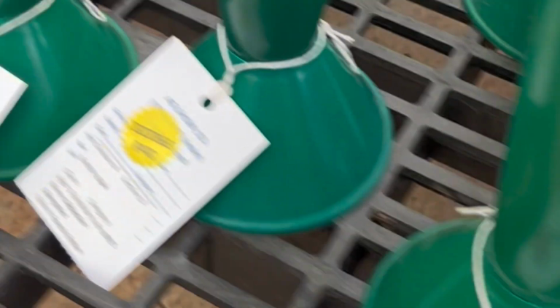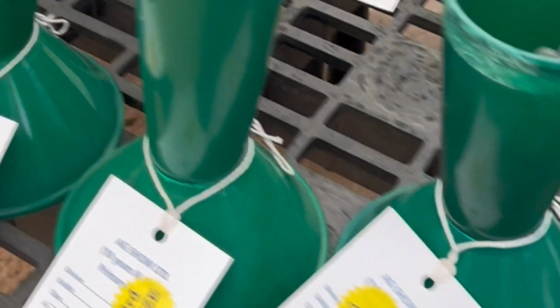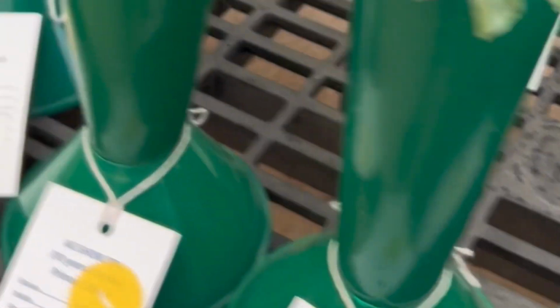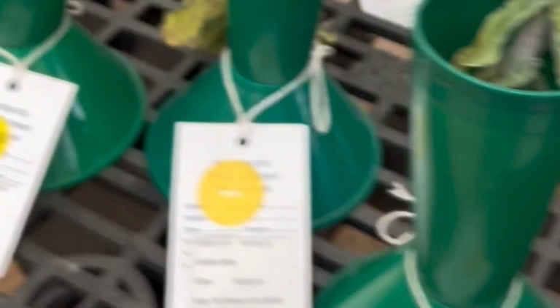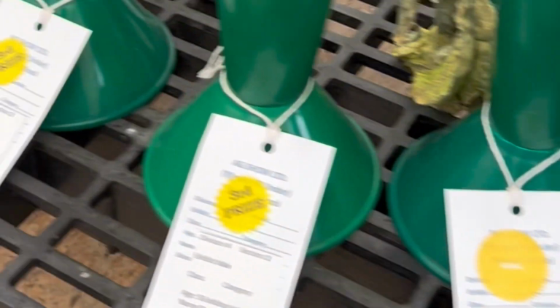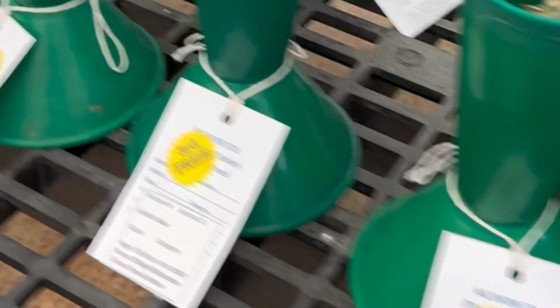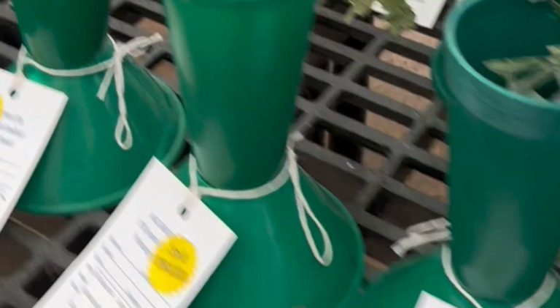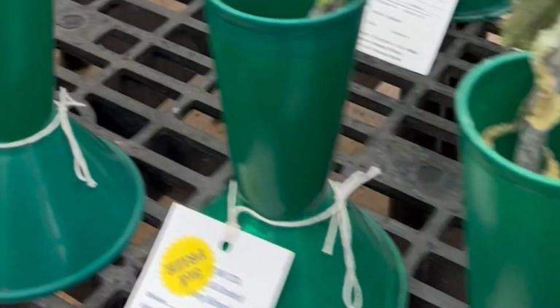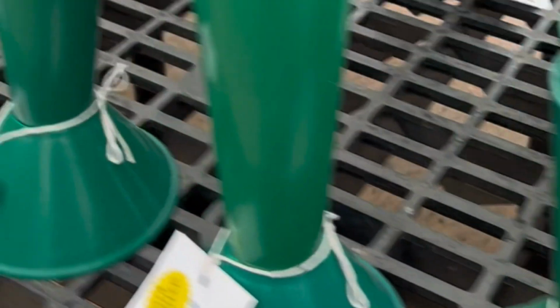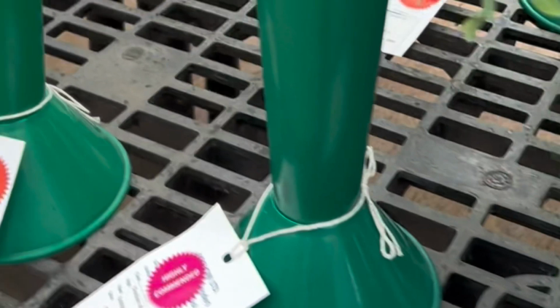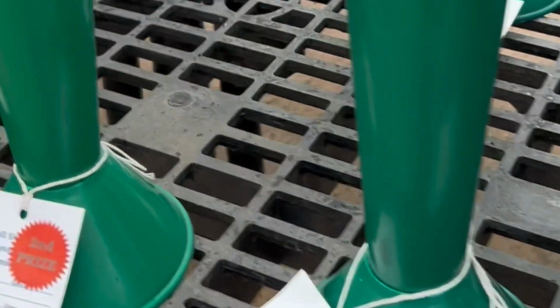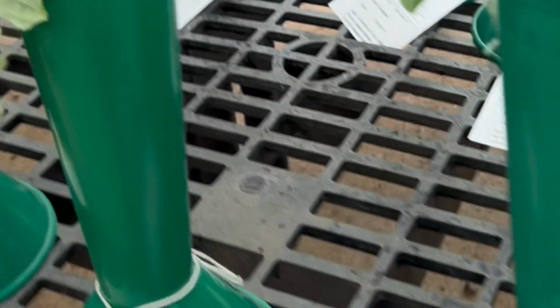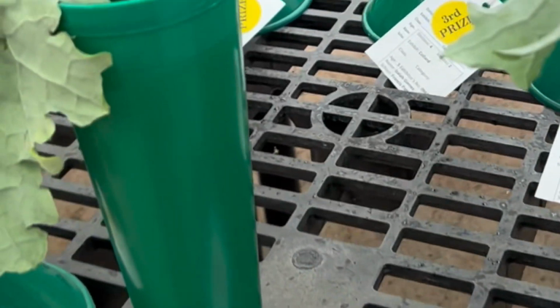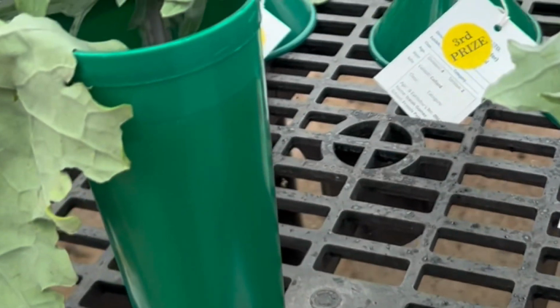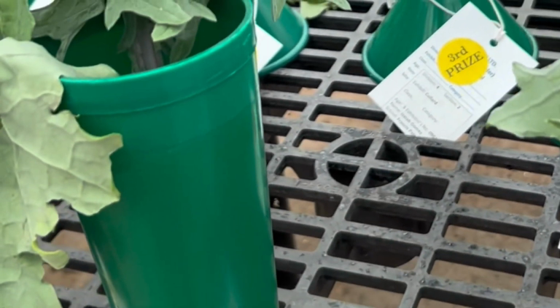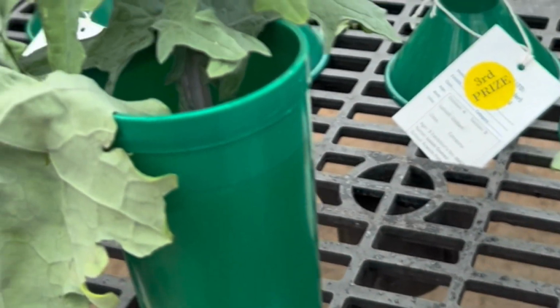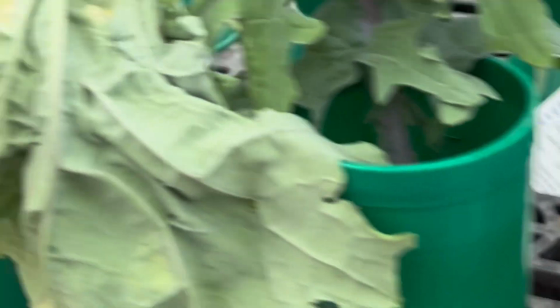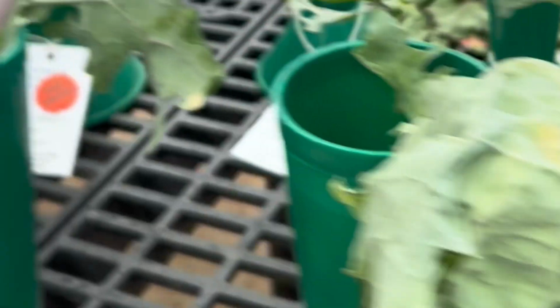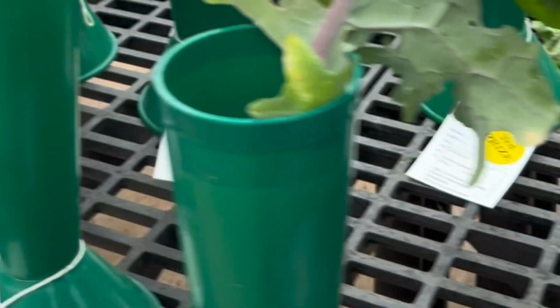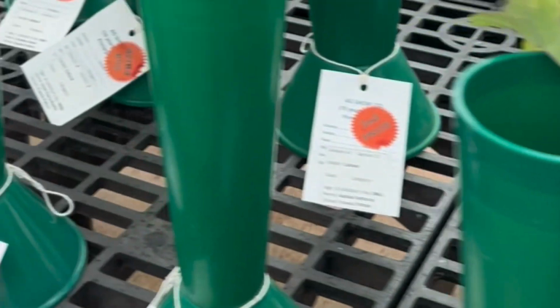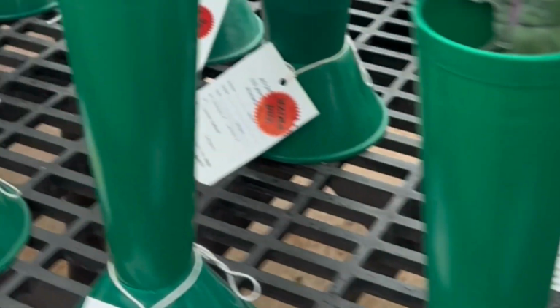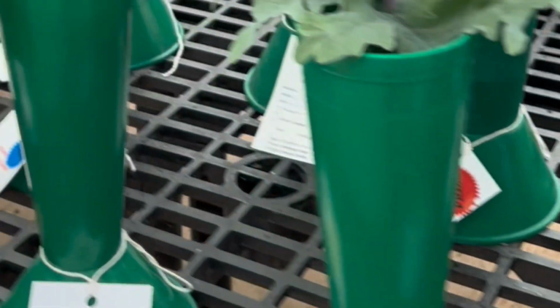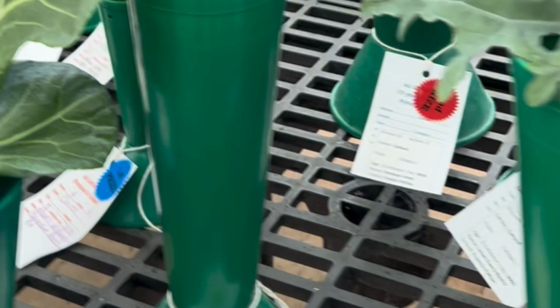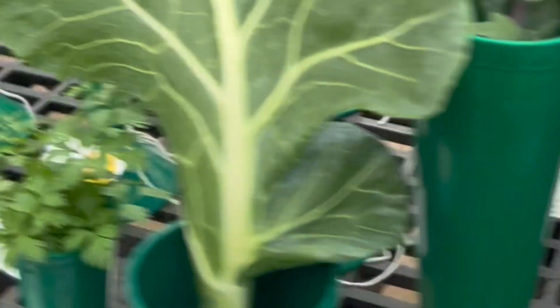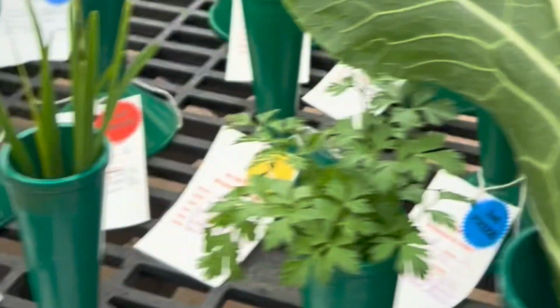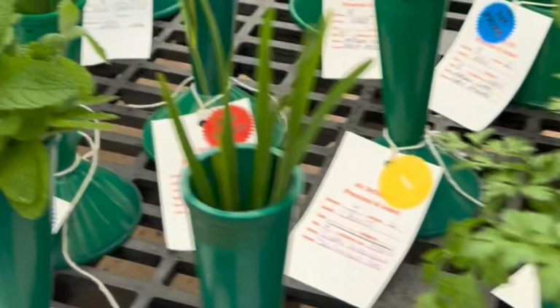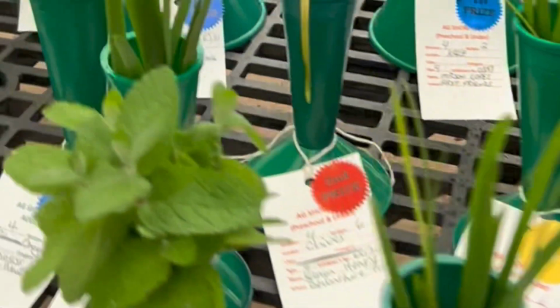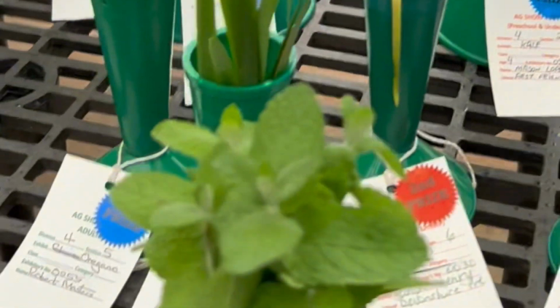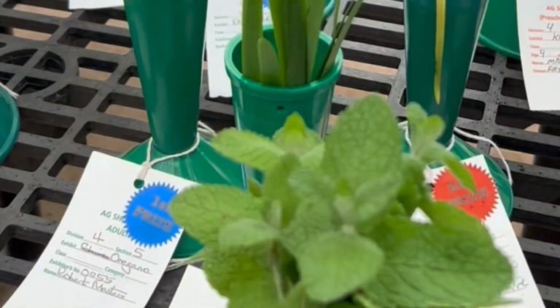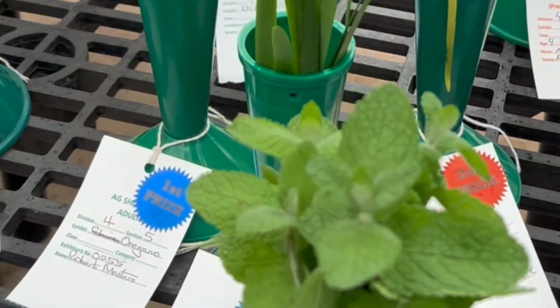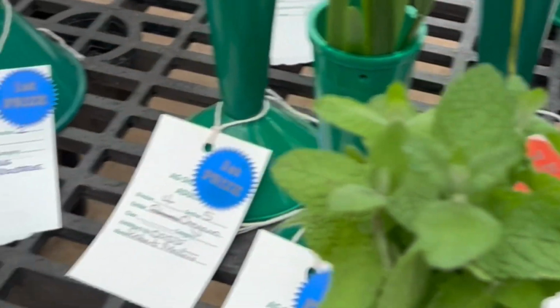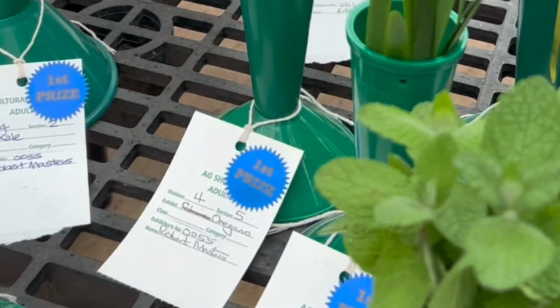These are some carrots that have wilted — because it's hot today, and these have been sitting here for three days. And that's the mint.